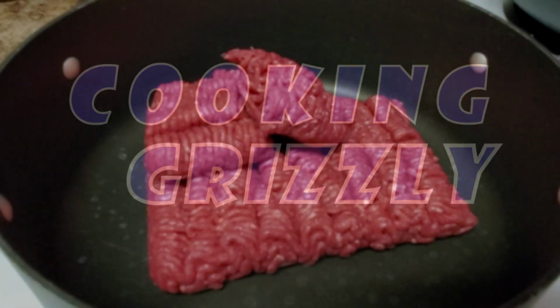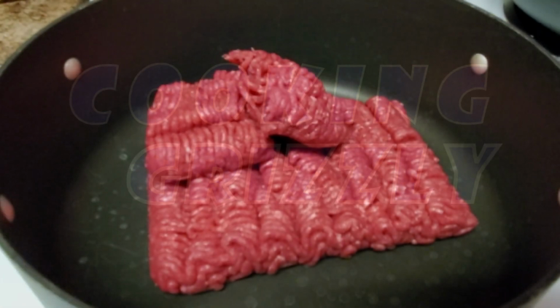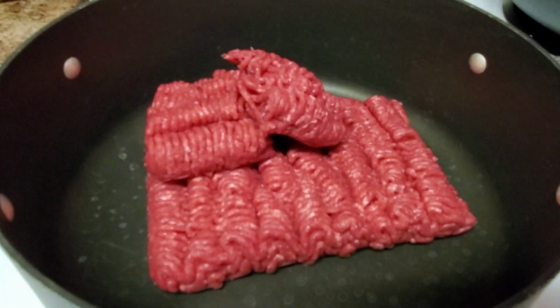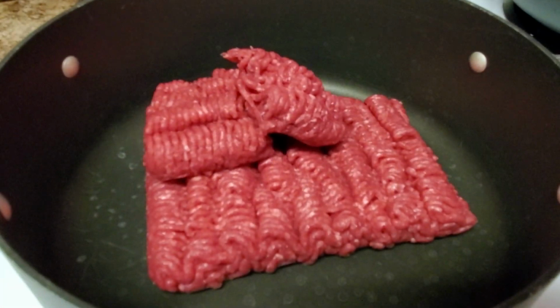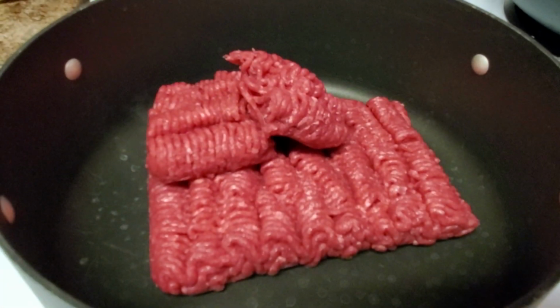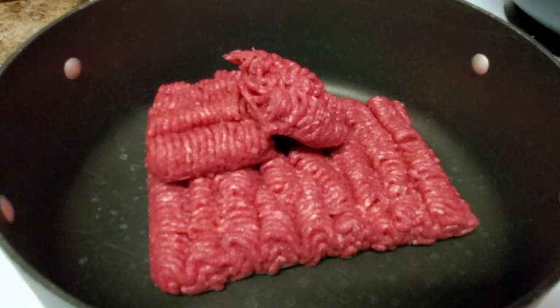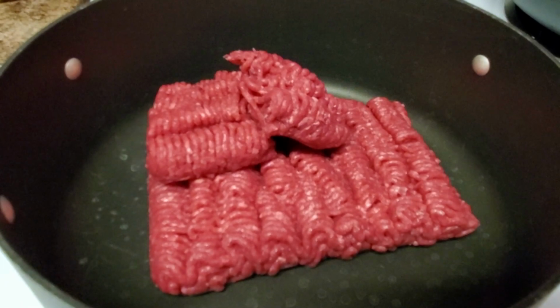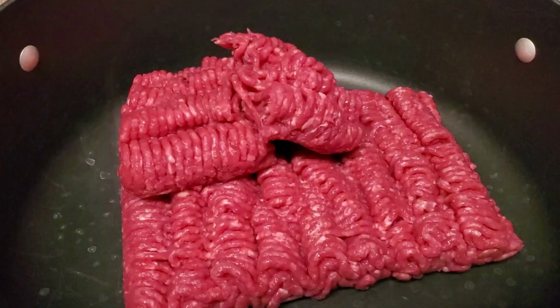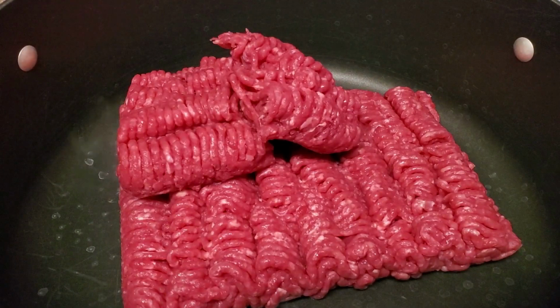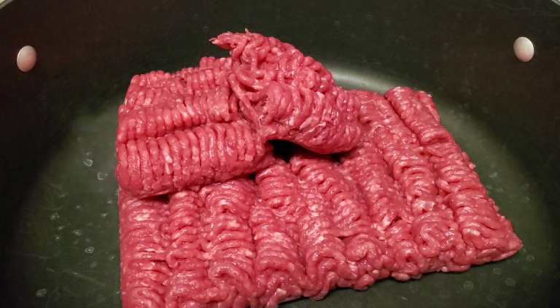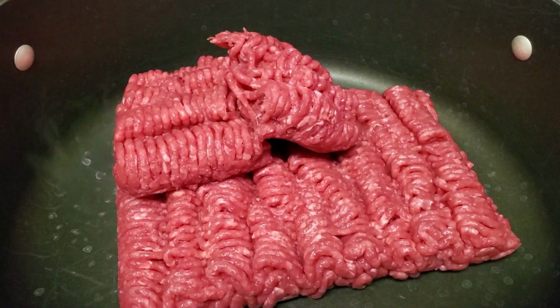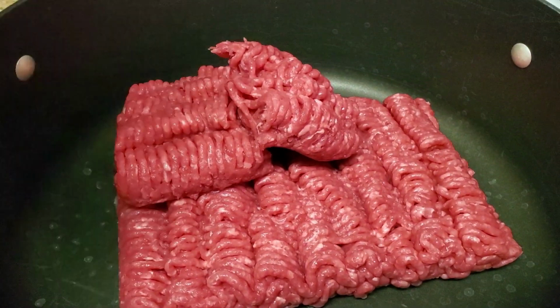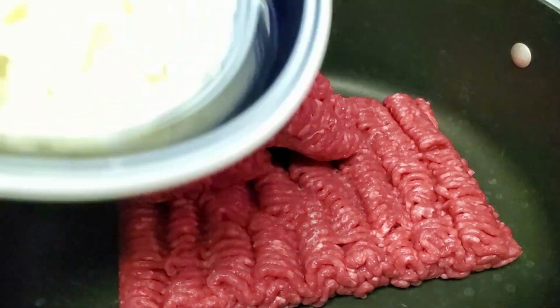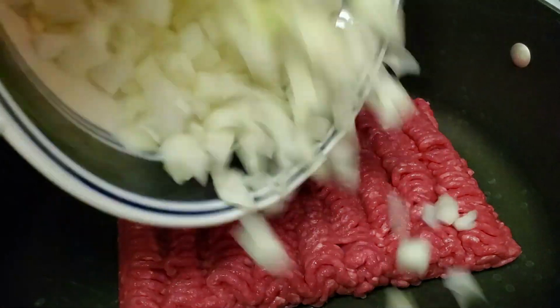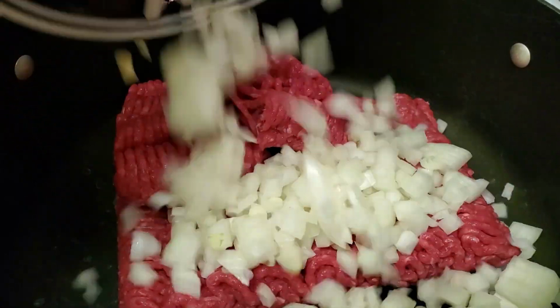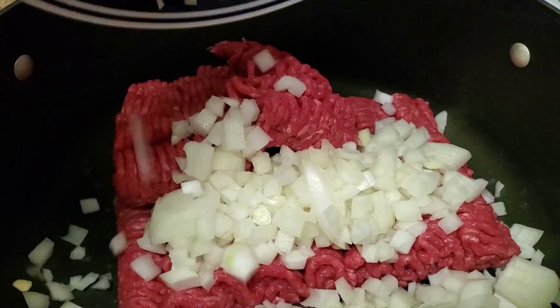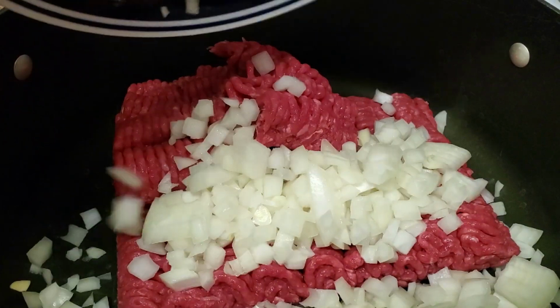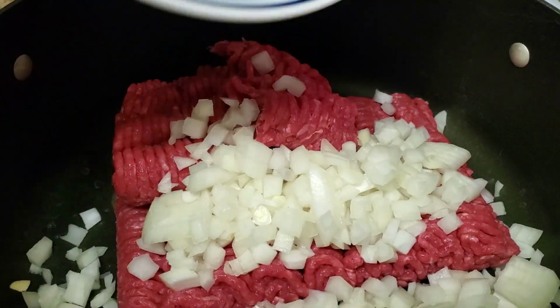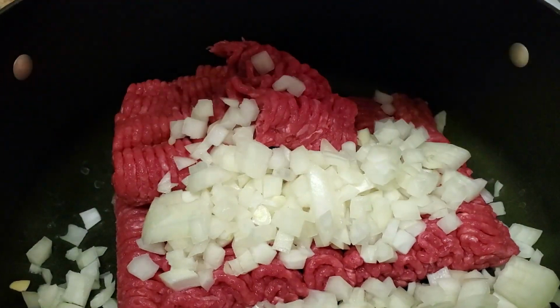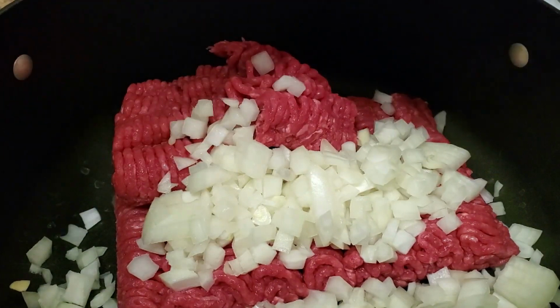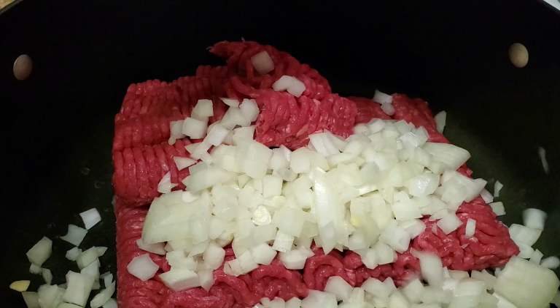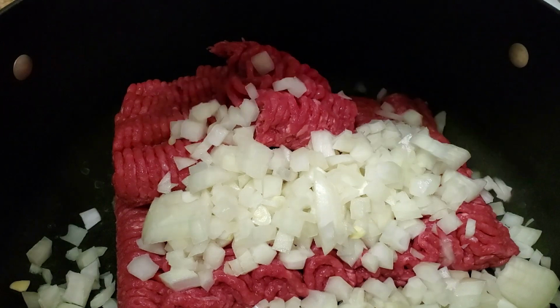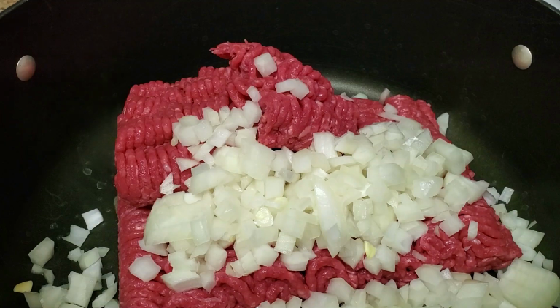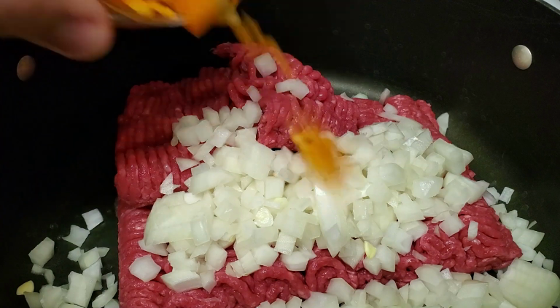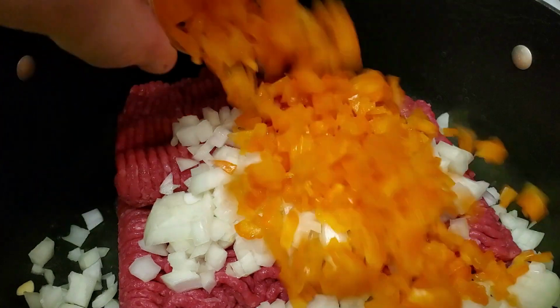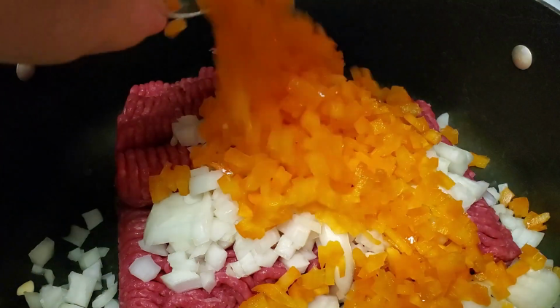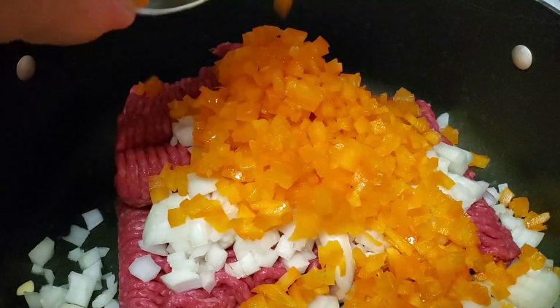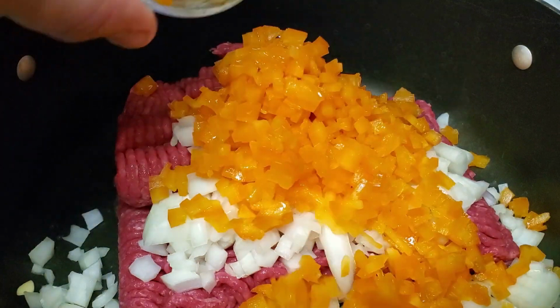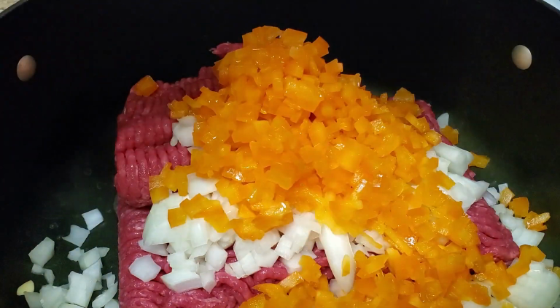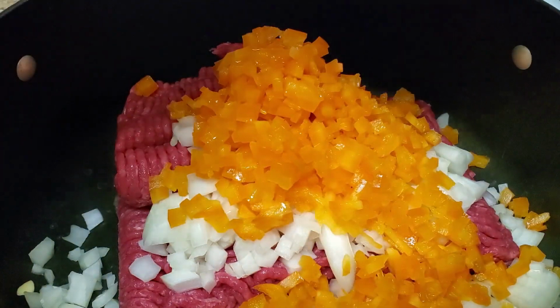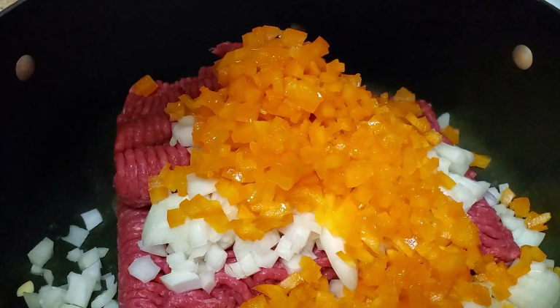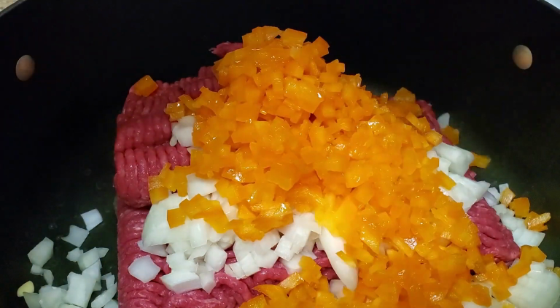To begin, we are putting our ground beef in a preheated pot. First up is to add our small diced onions. Next up are the brunoise diced, or very small diced, peppers. Then we're adding our spices.